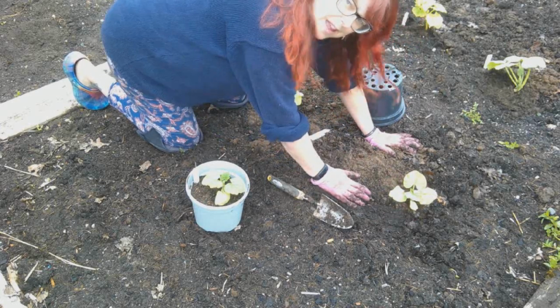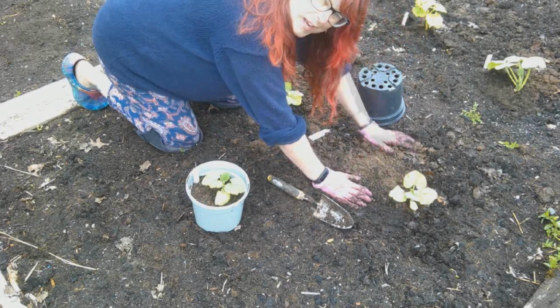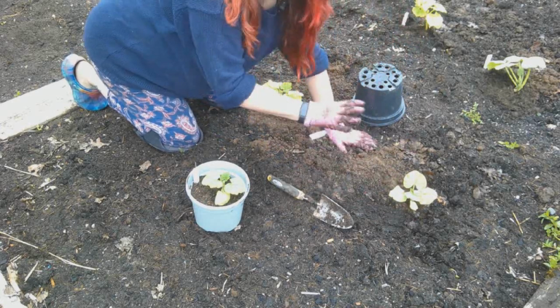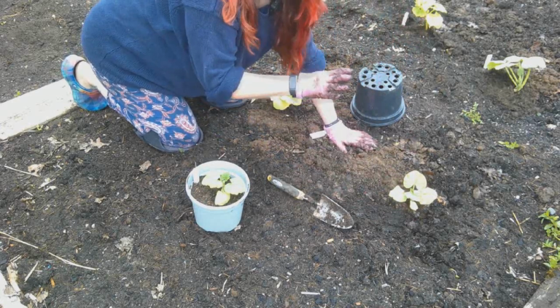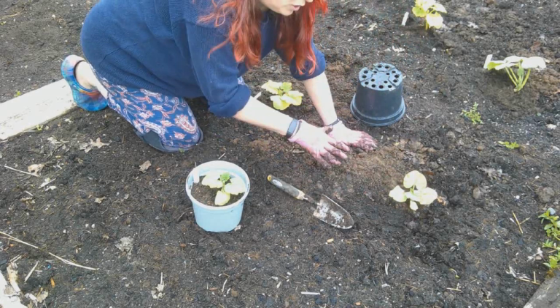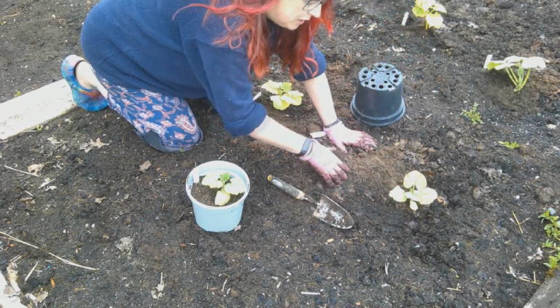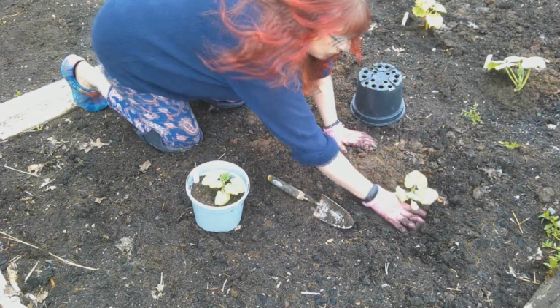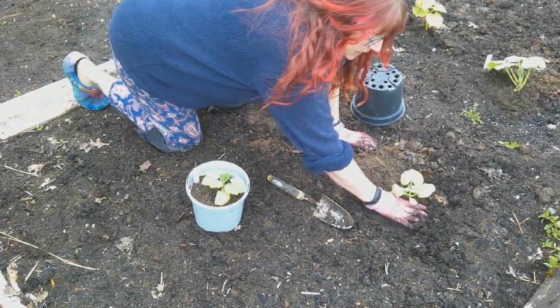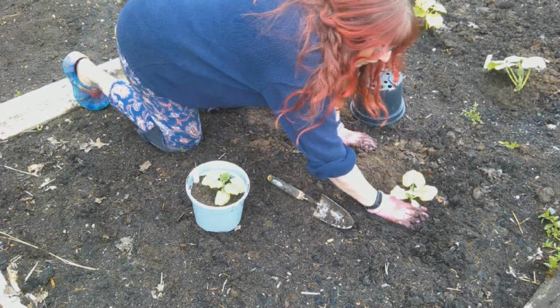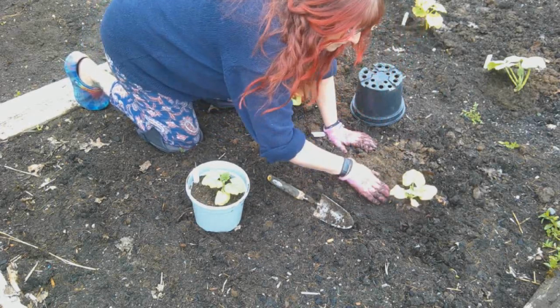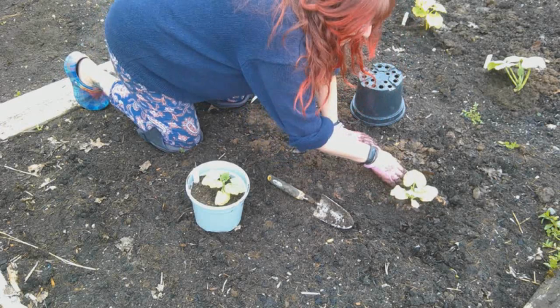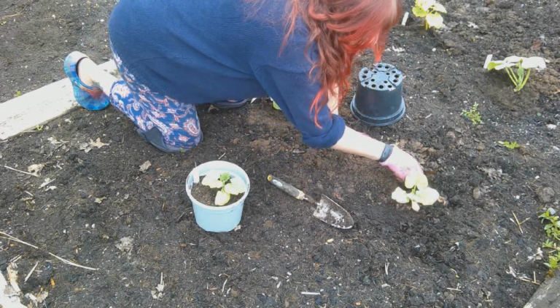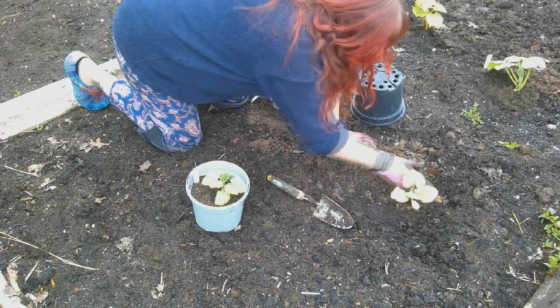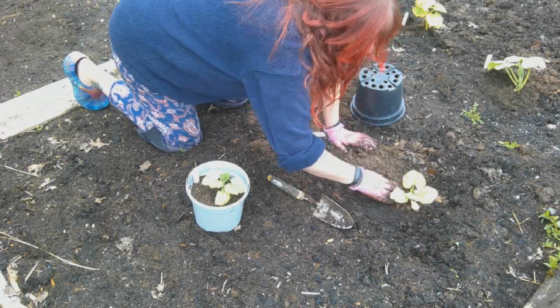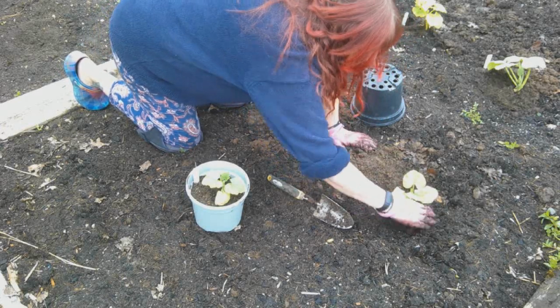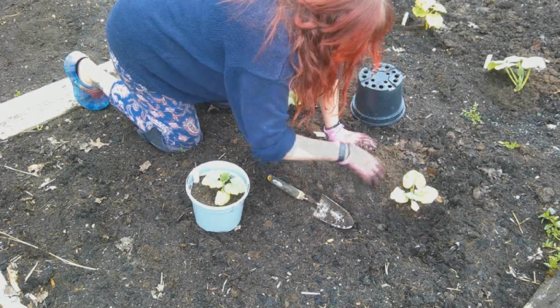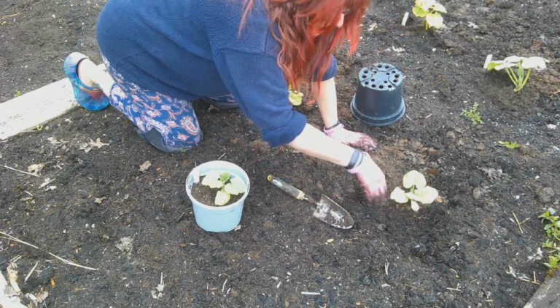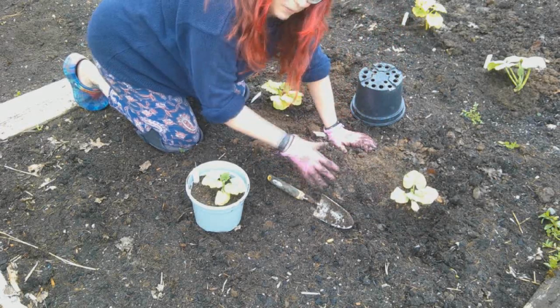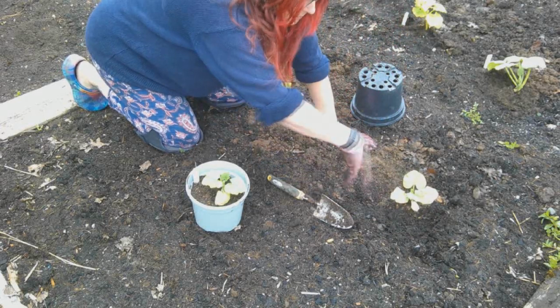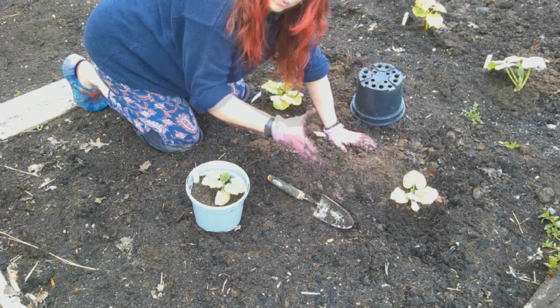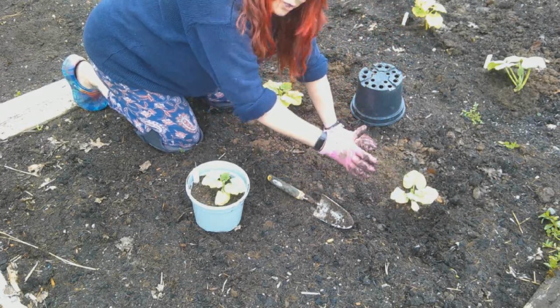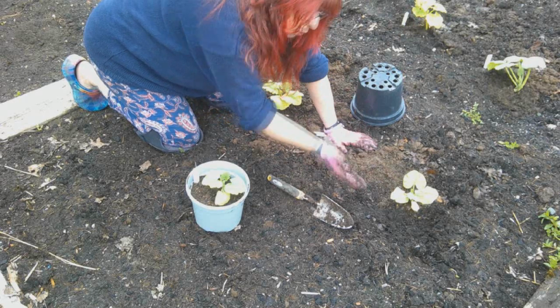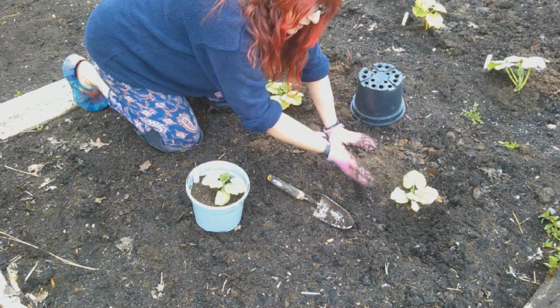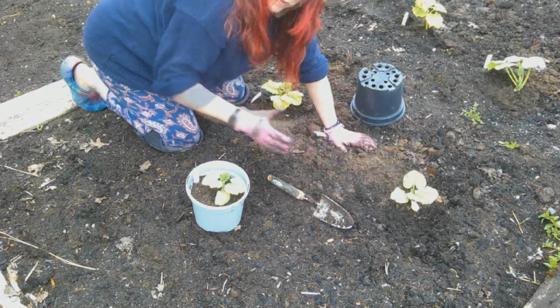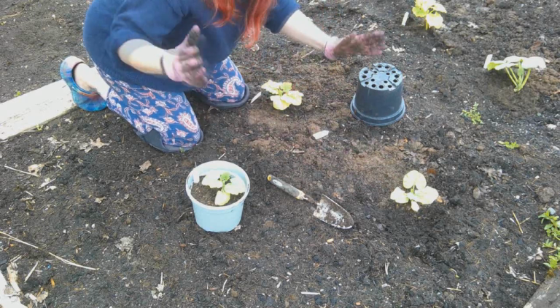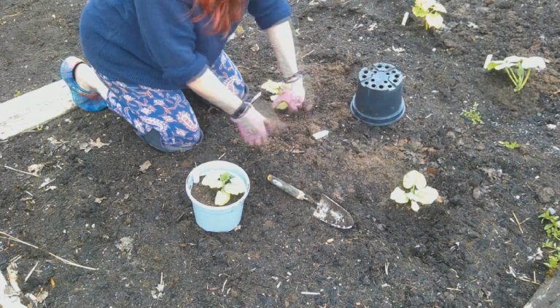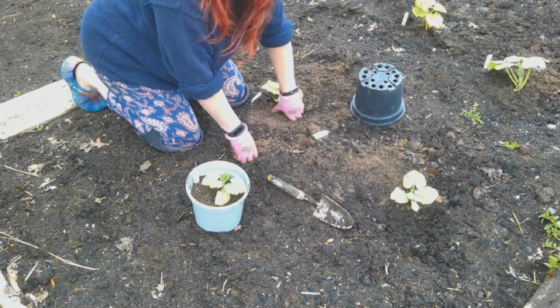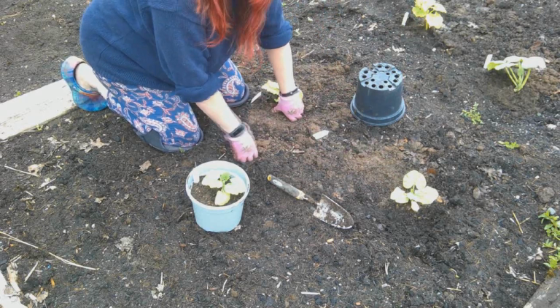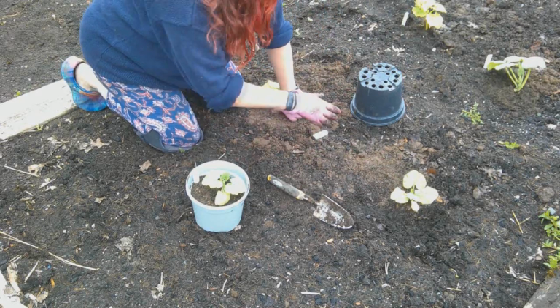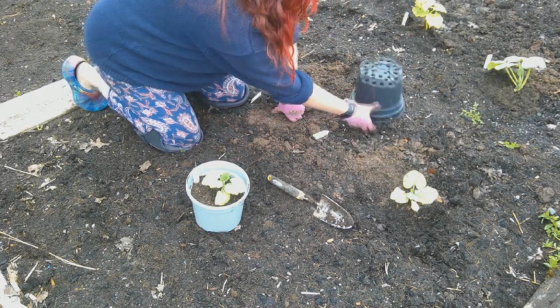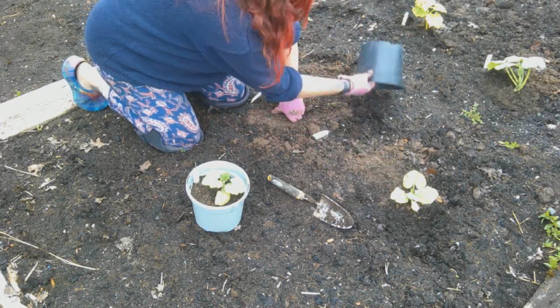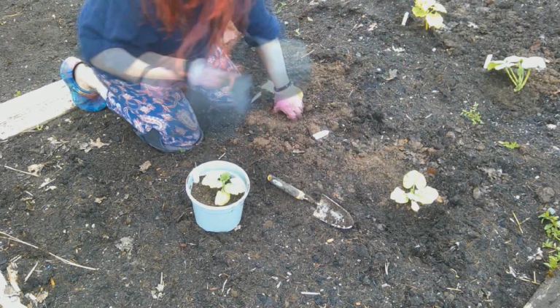When I'm planting my squash, they really like to be well firmed in. I like to push the soil down around them just to make a little well, so that when you water, that water goes right down into the roots. They really seem to thrive like that.